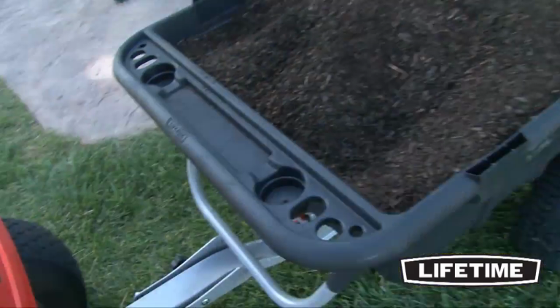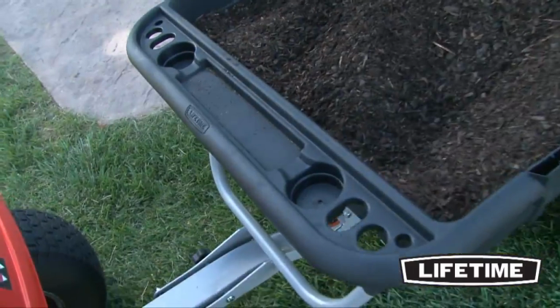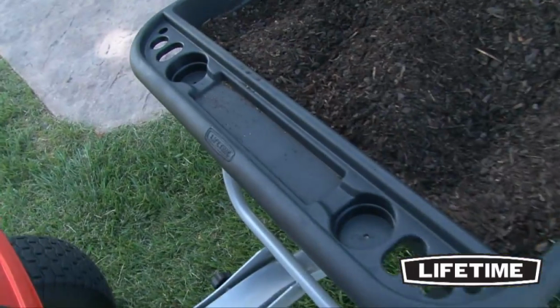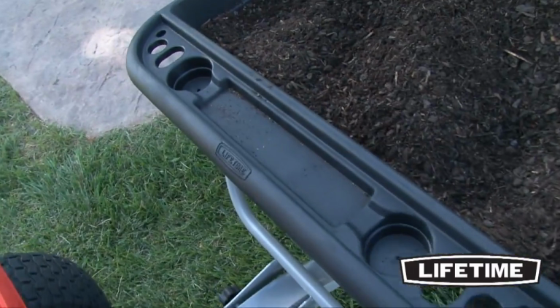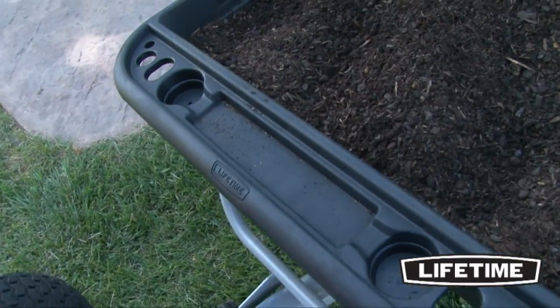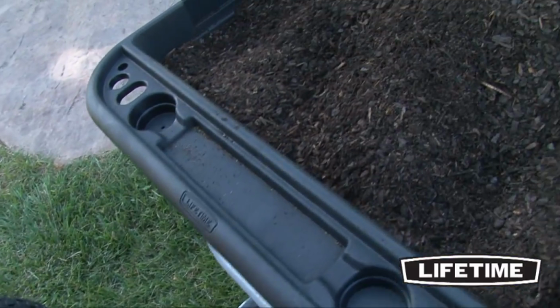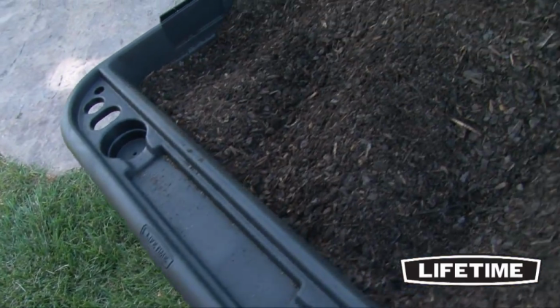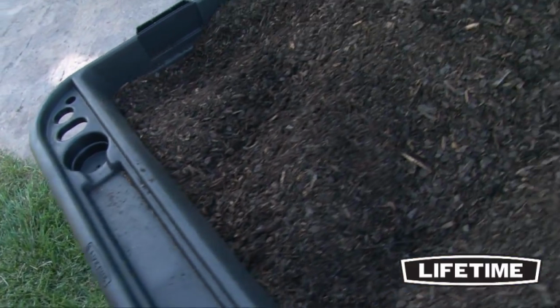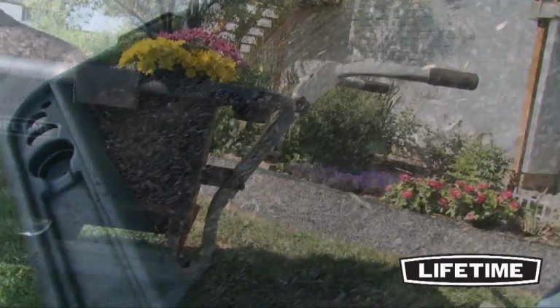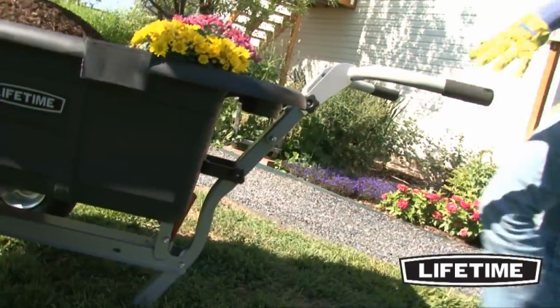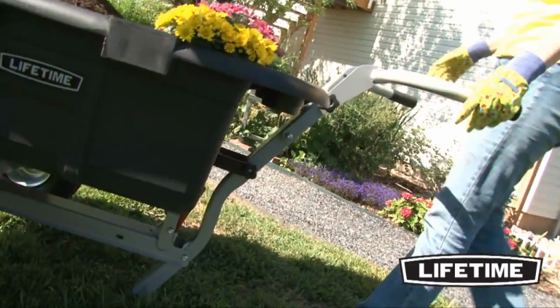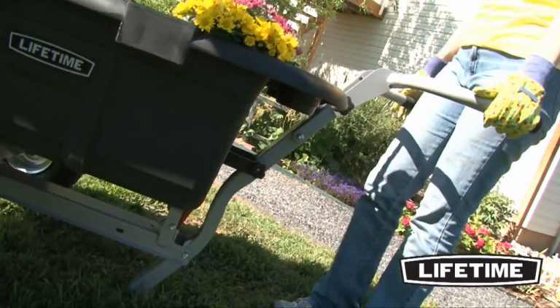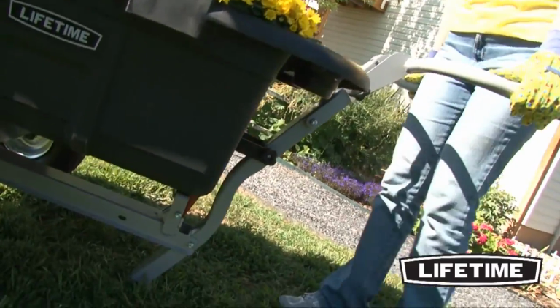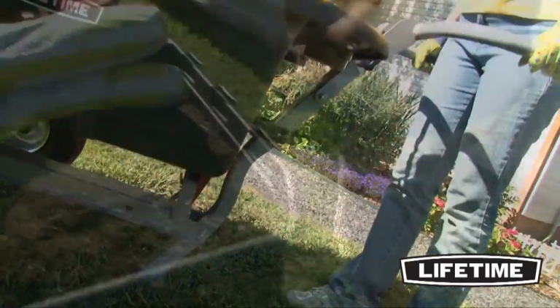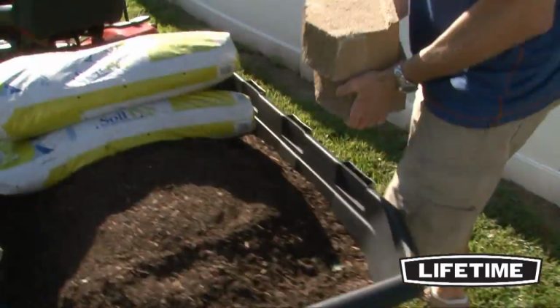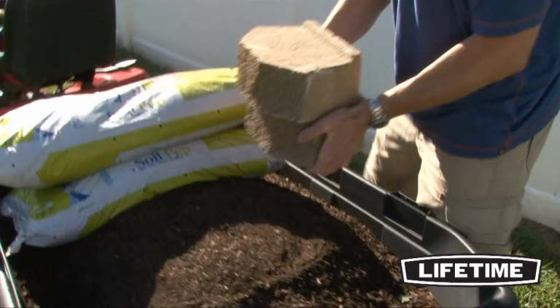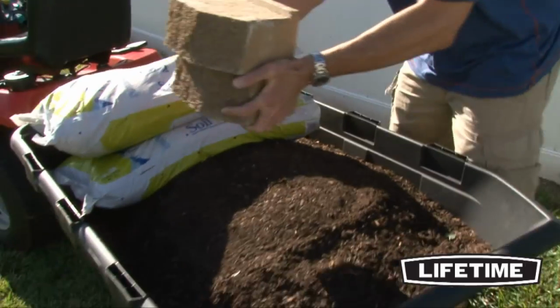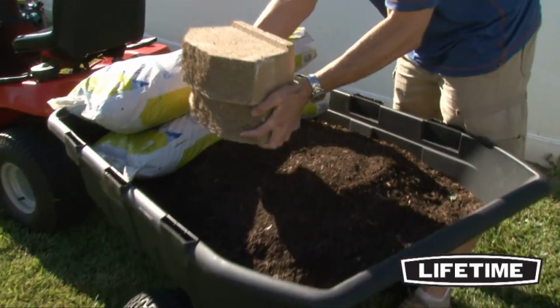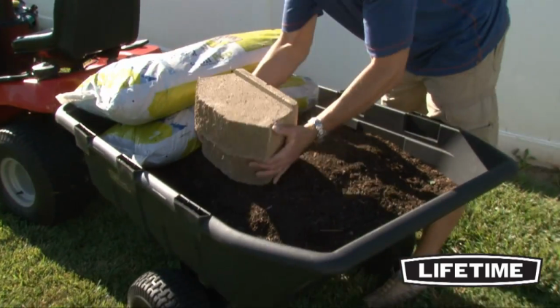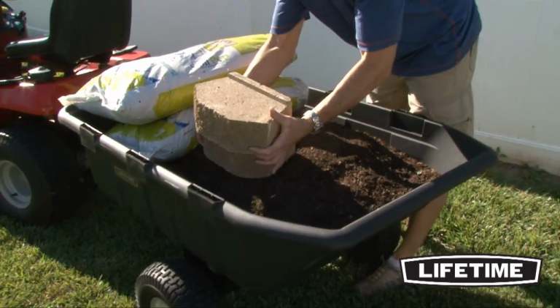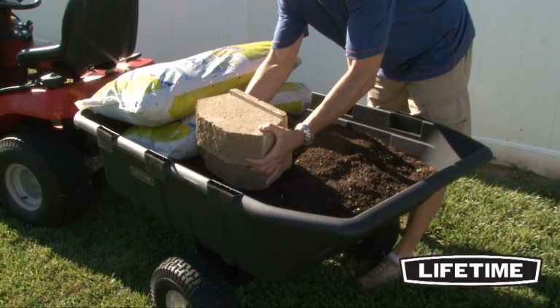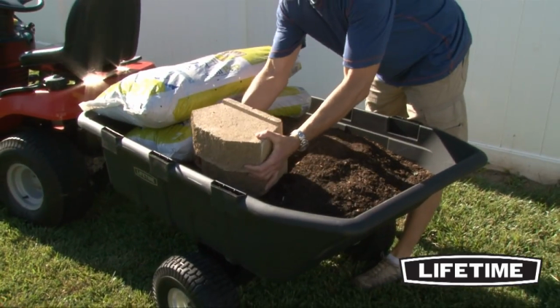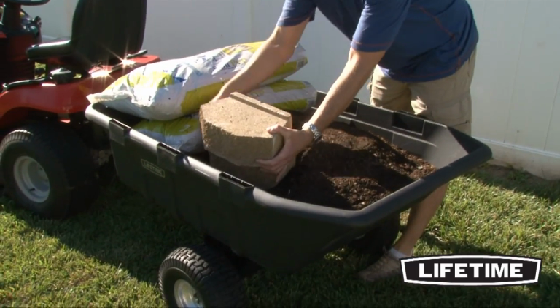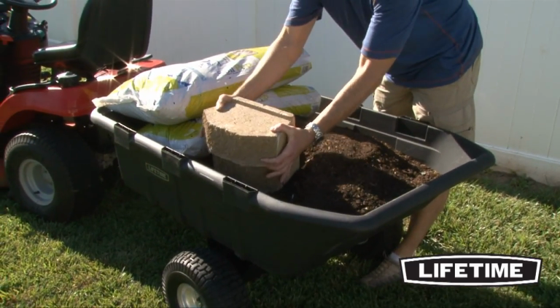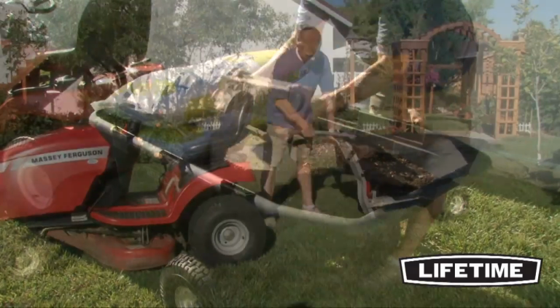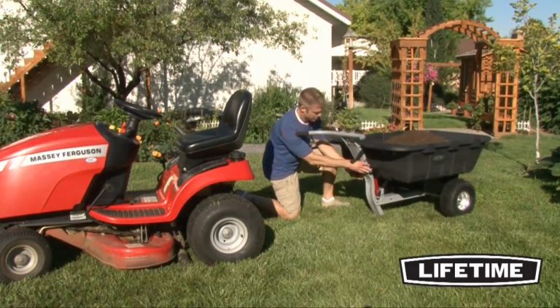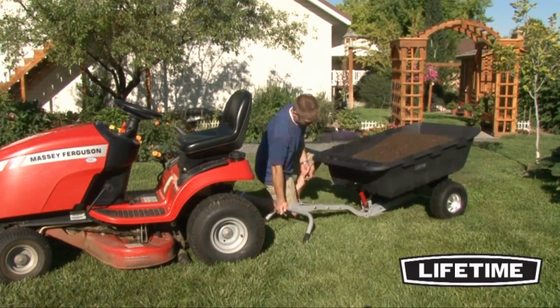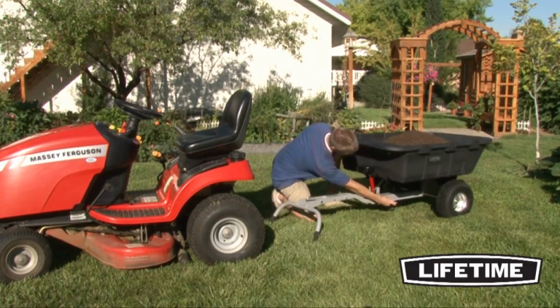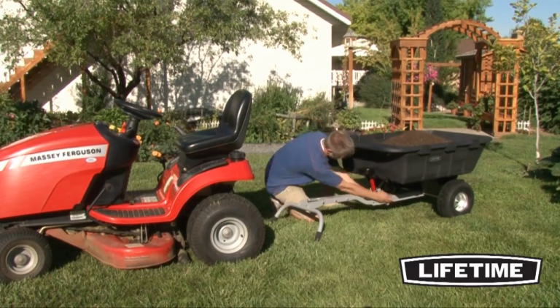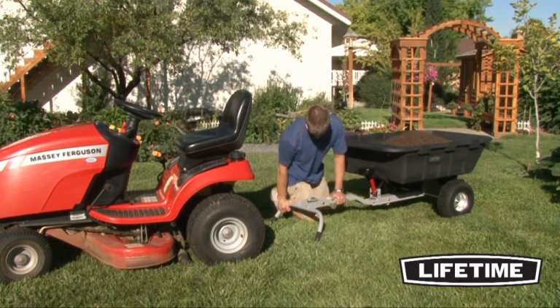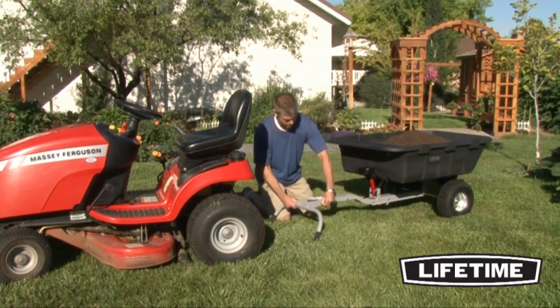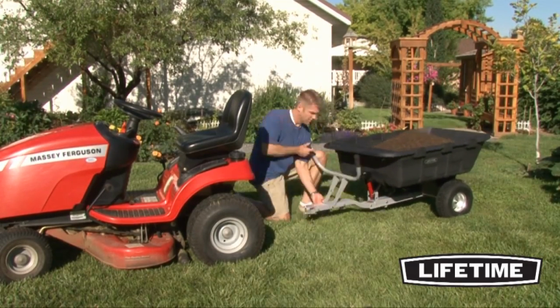For added convenience, the wheelbarrow features tool and cup holders, comfortable molded hand grips, and sides which allow the tub to be built up for bulkier loads.